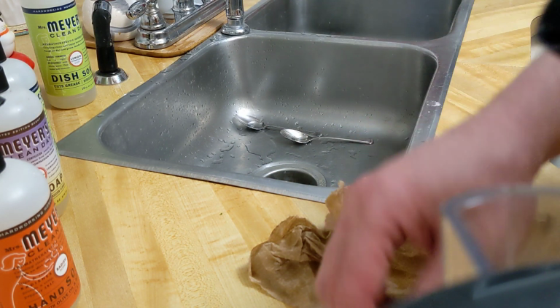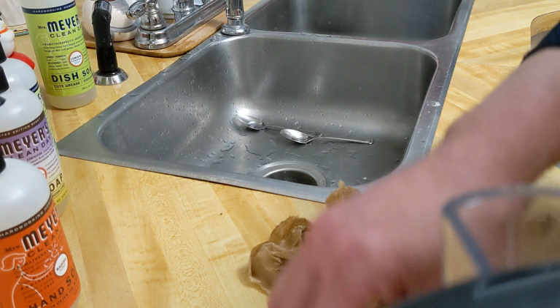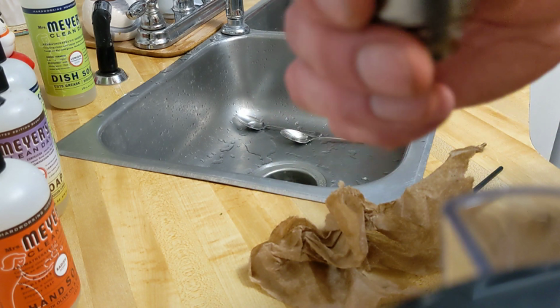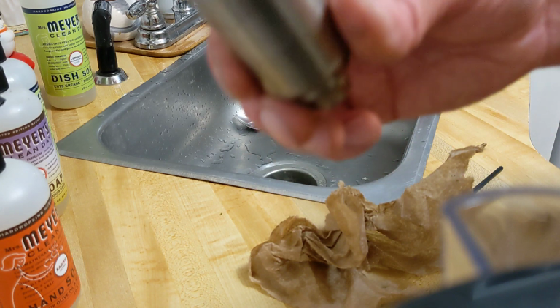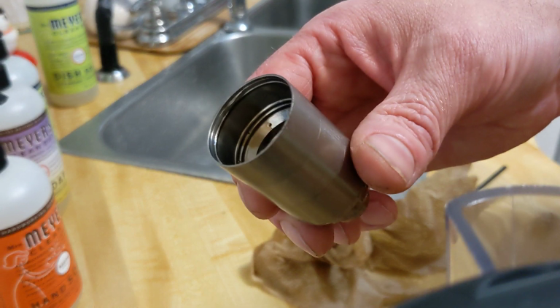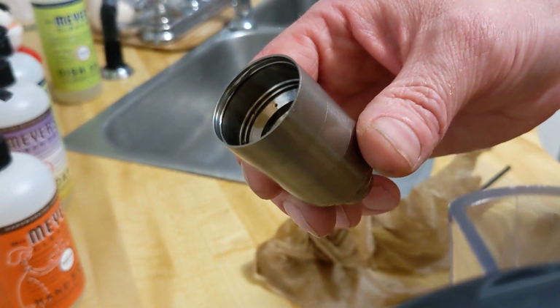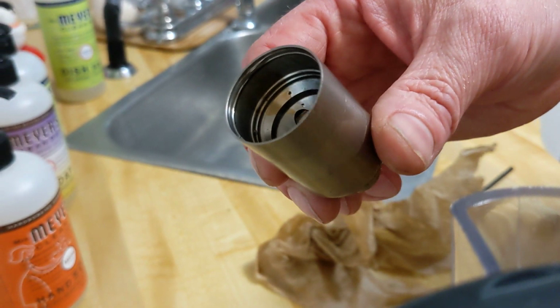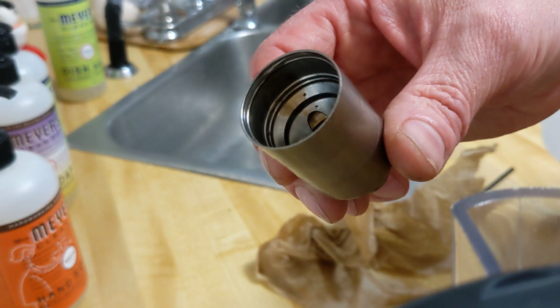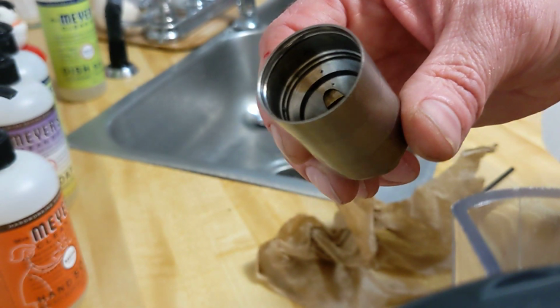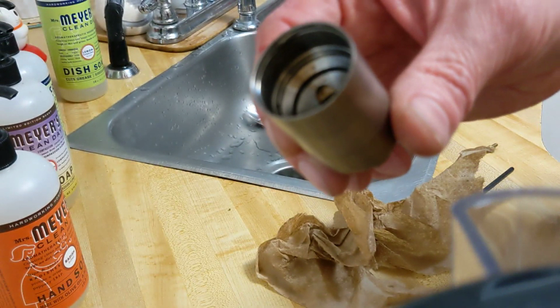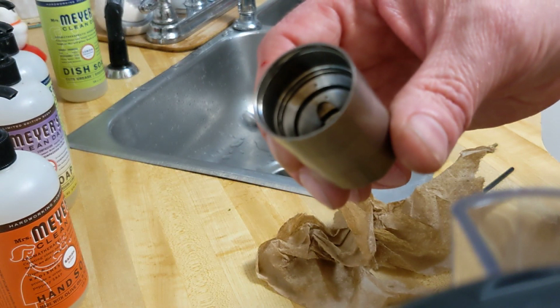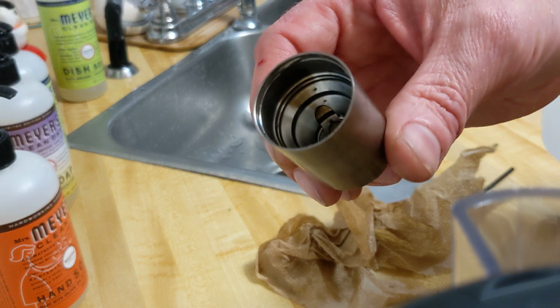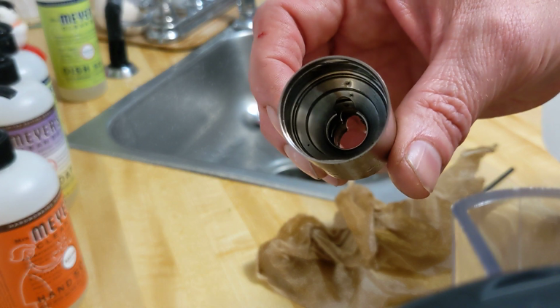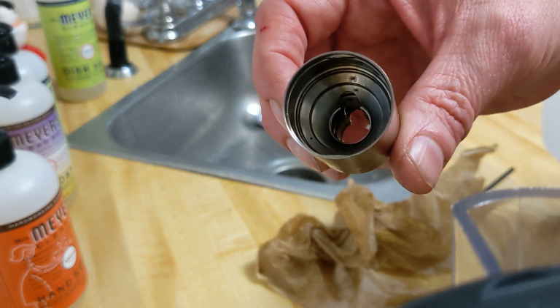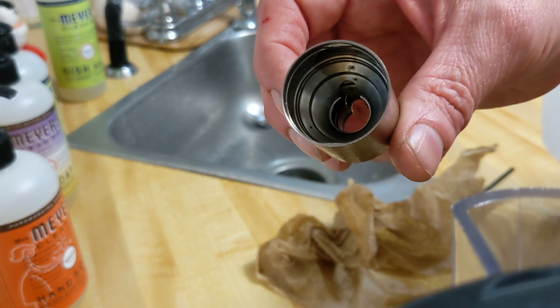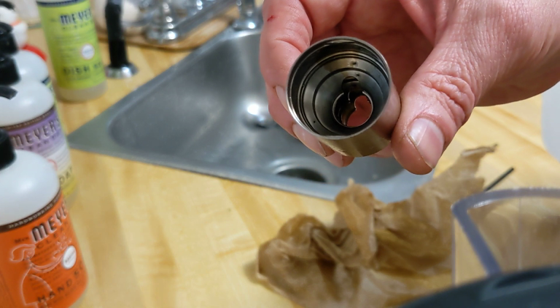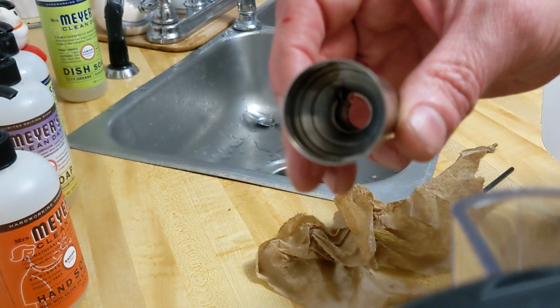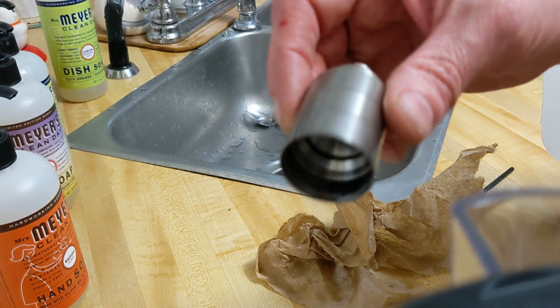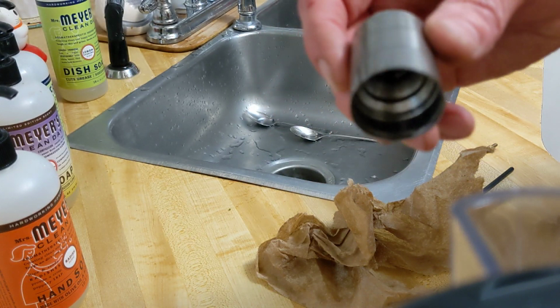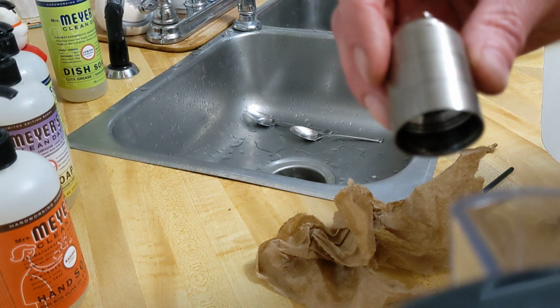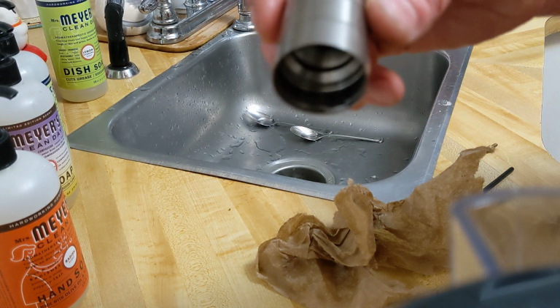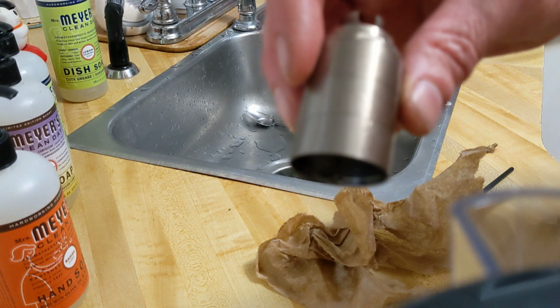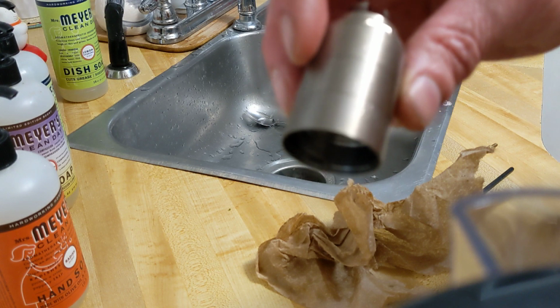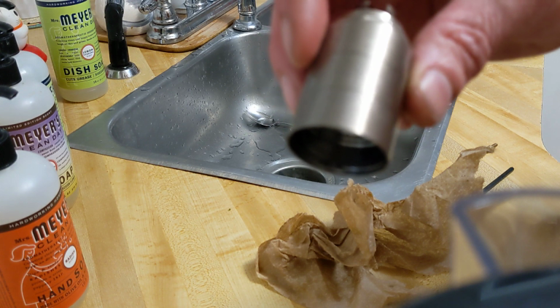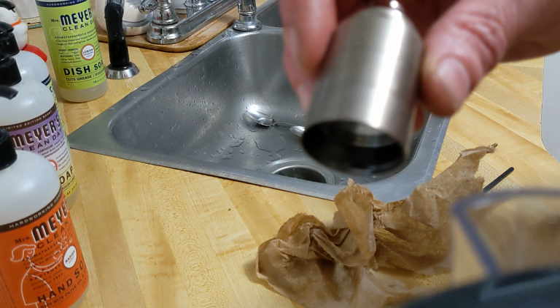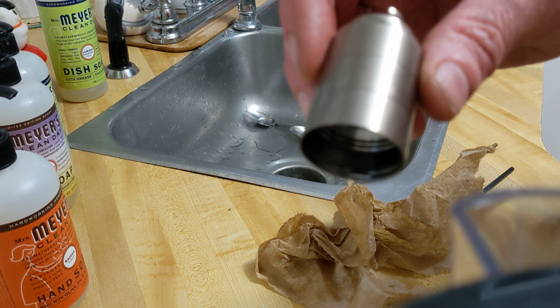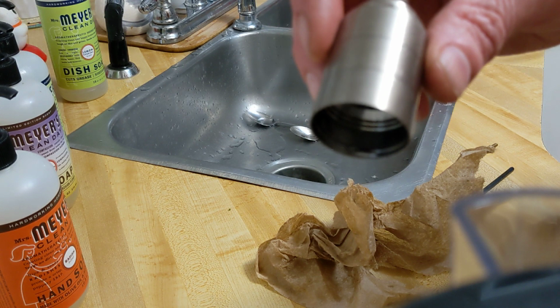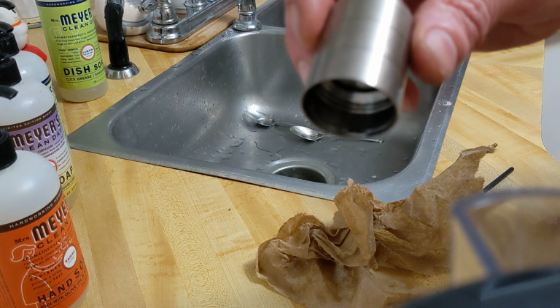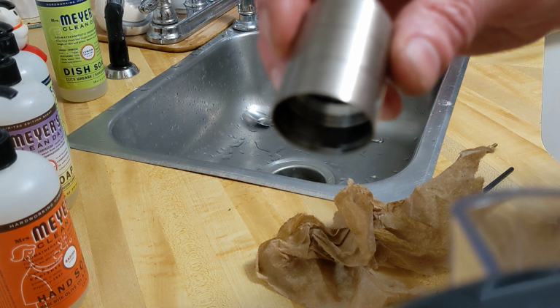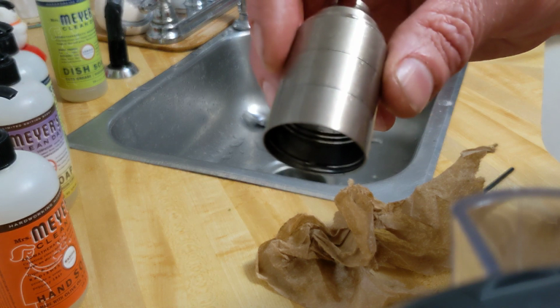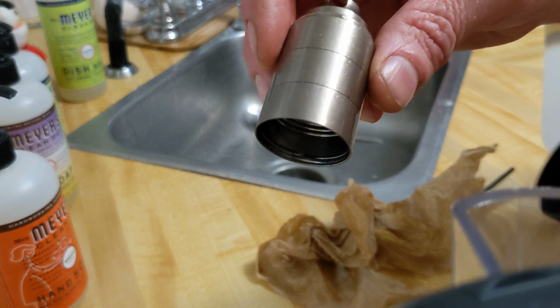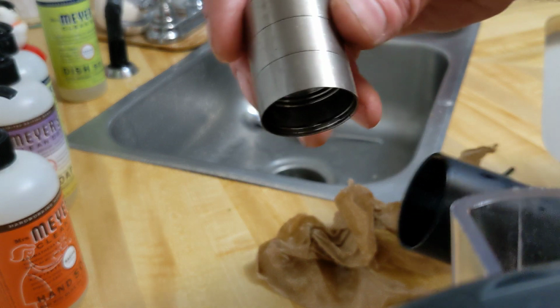I could not get these baffles to come apart. I test fired it at the dealer and left it there for a year, so maybe it locked up. I soaked it in oil for like two days and nothing would work. And somebody told me about this trick.